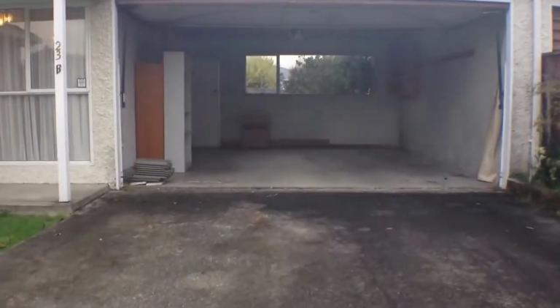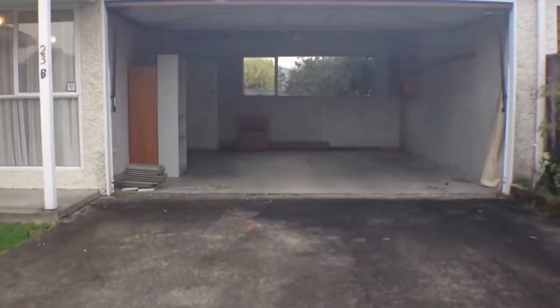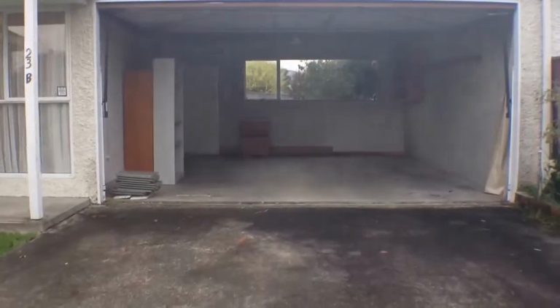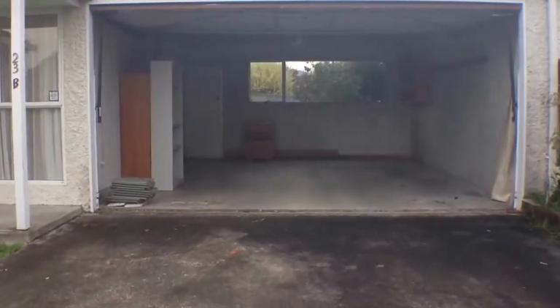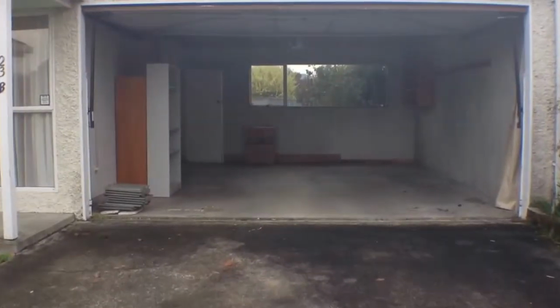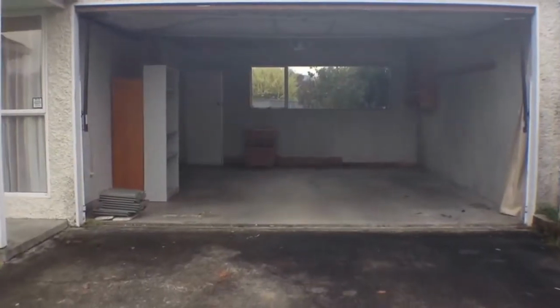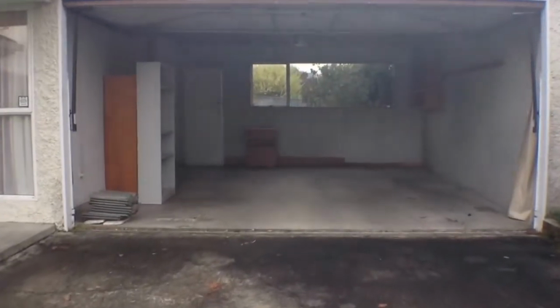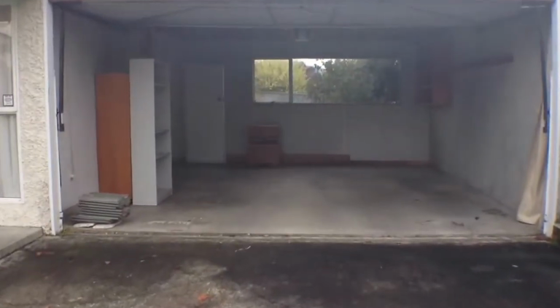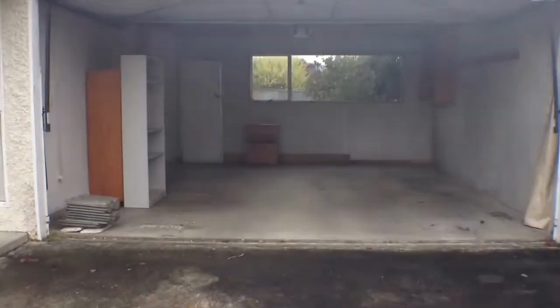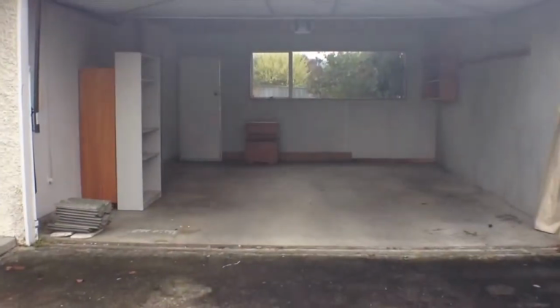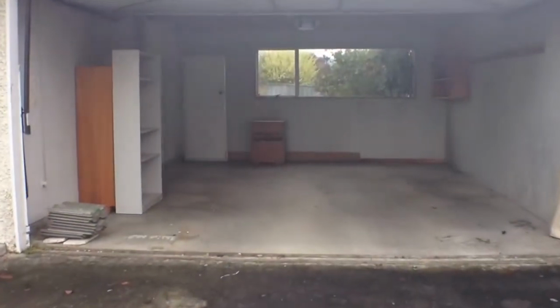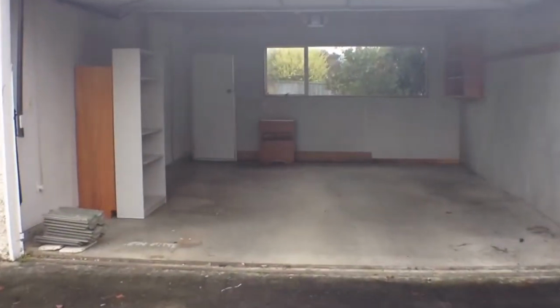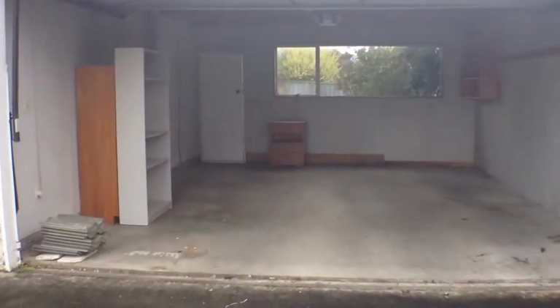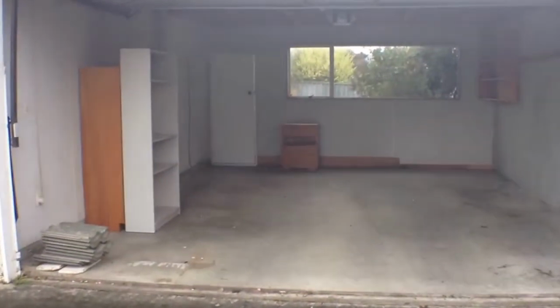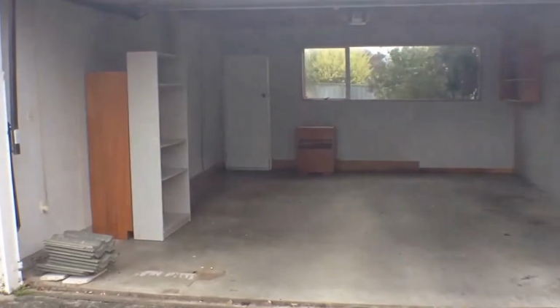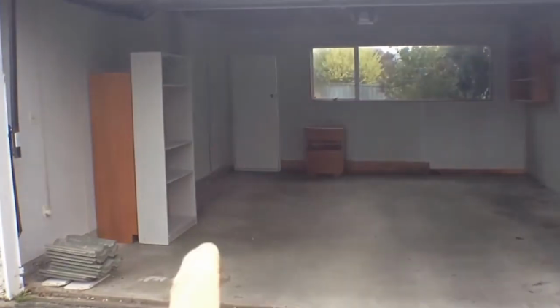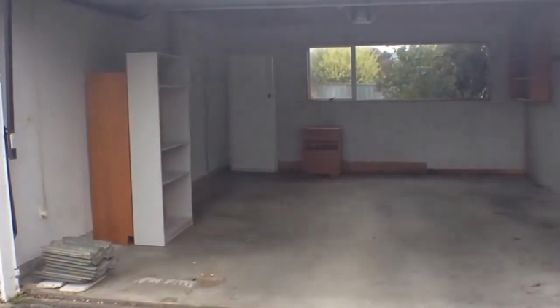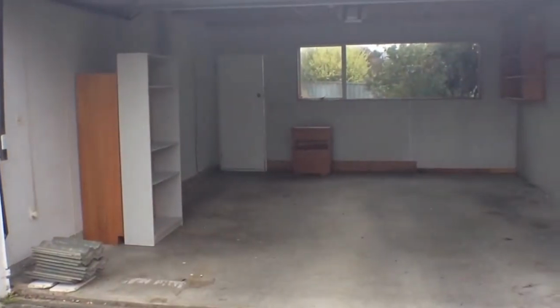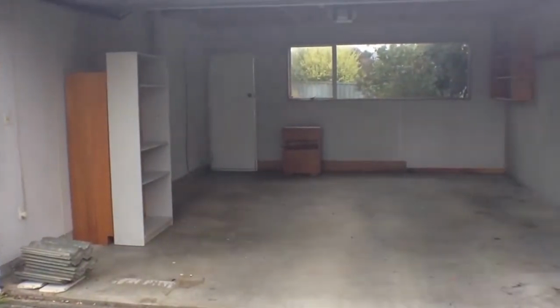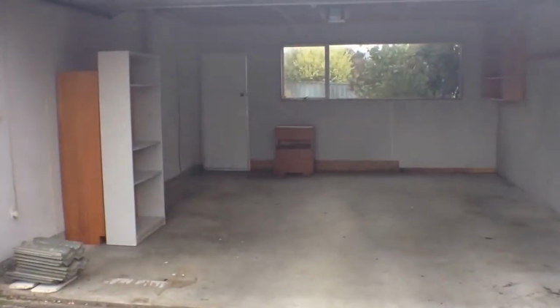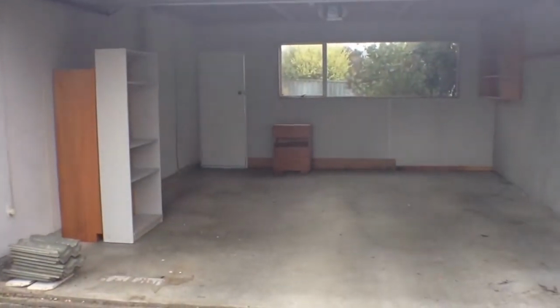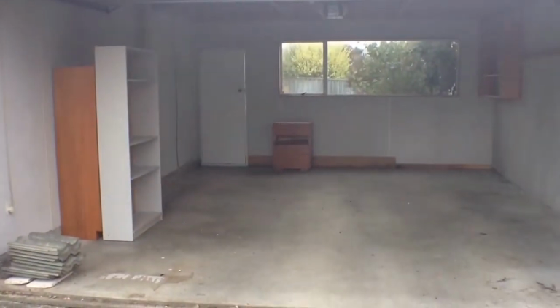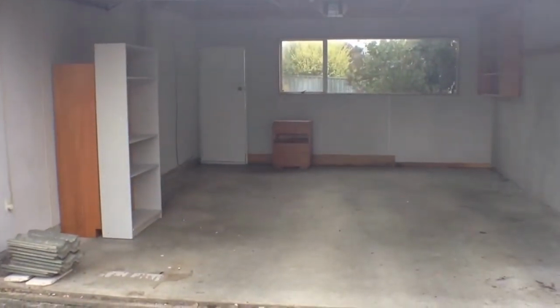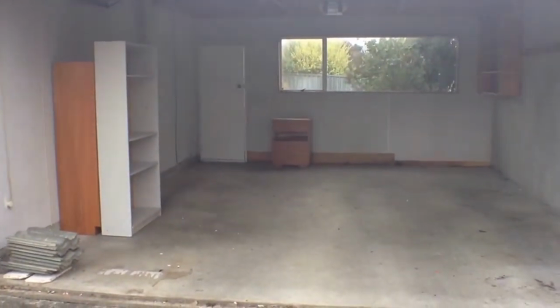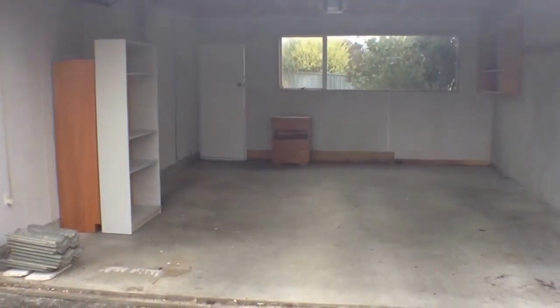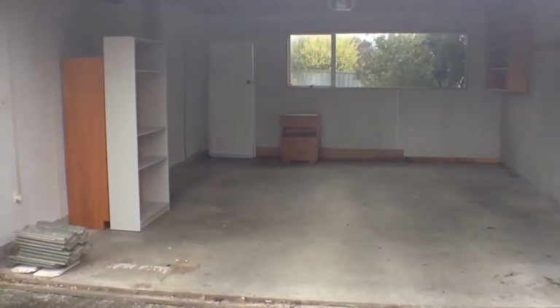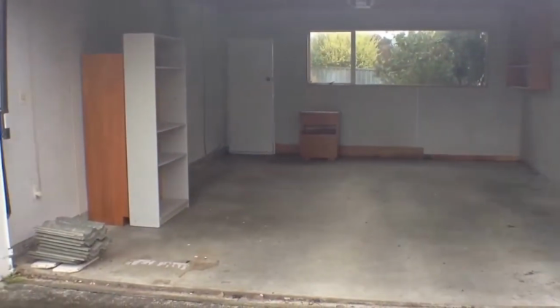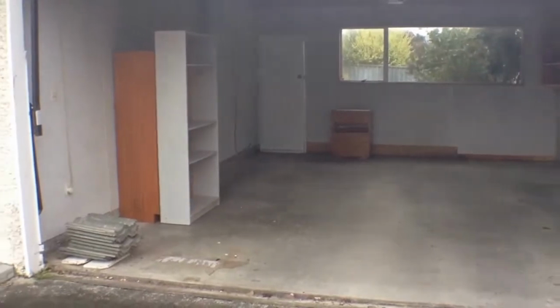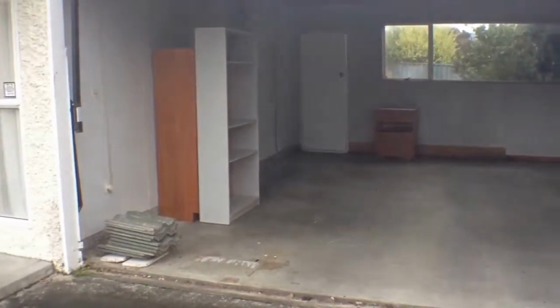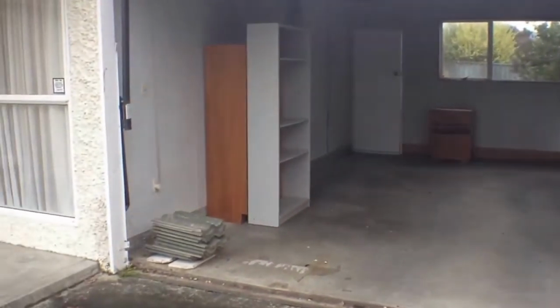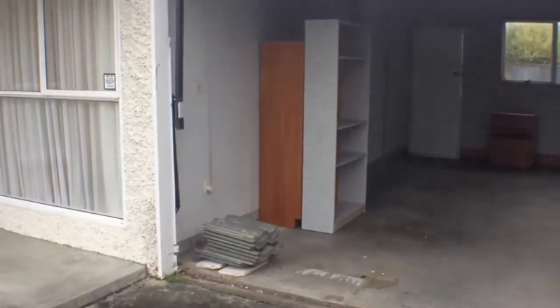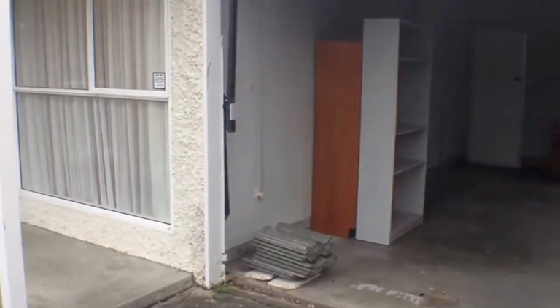You can see here that the garage is a double garage. I've put the door up so it's a bit easier to see, and the door goes through the back out to the private backyard. There's an automatic door opener and a bit of storage as well.